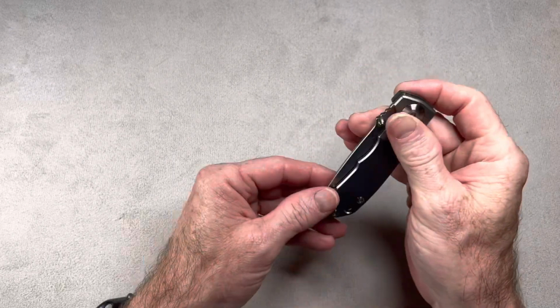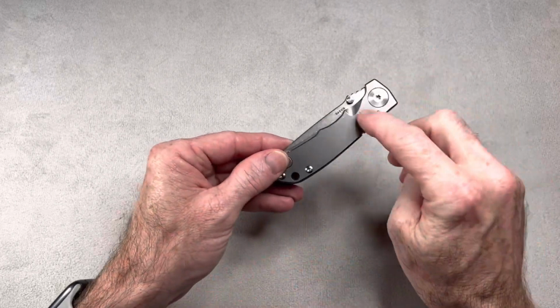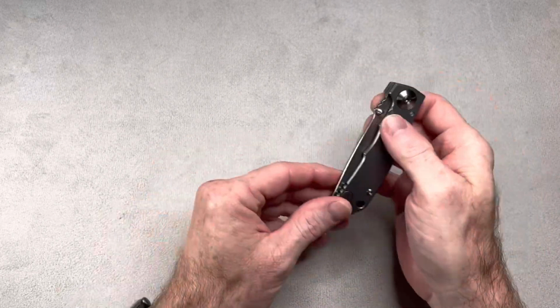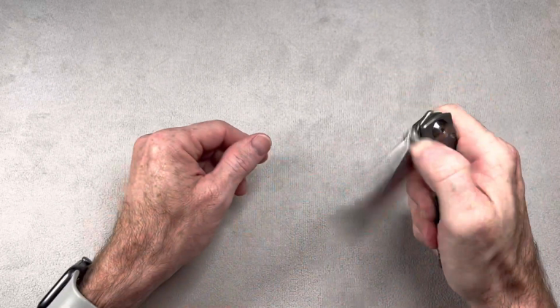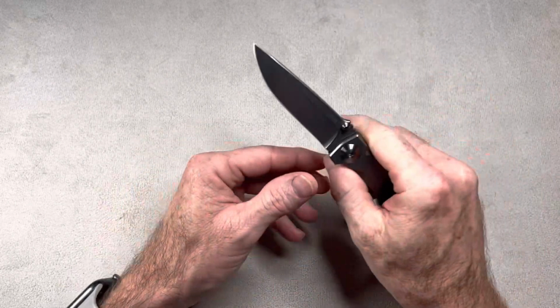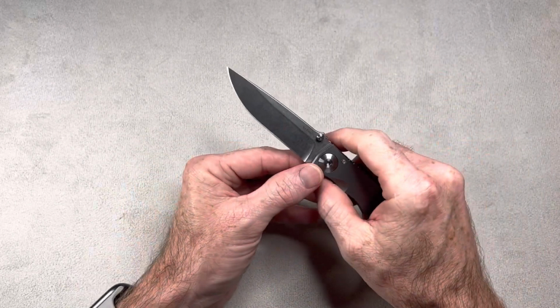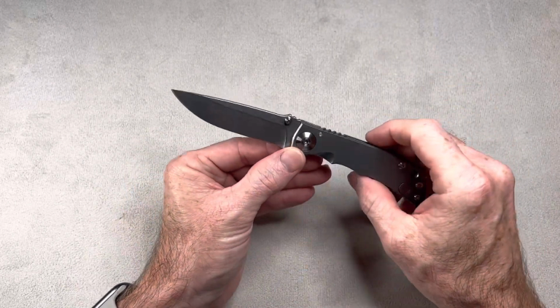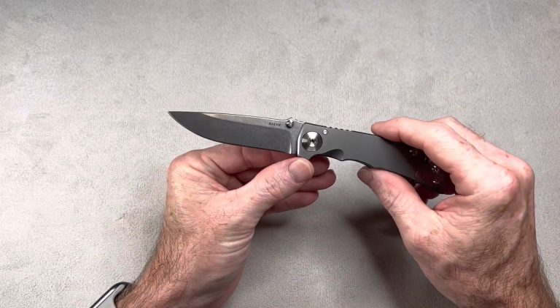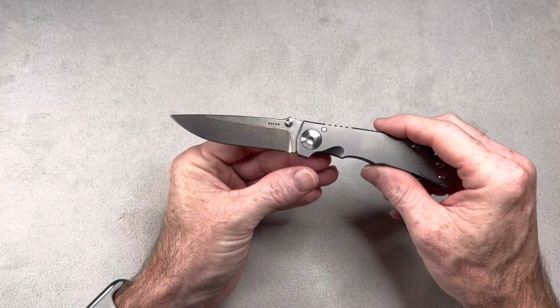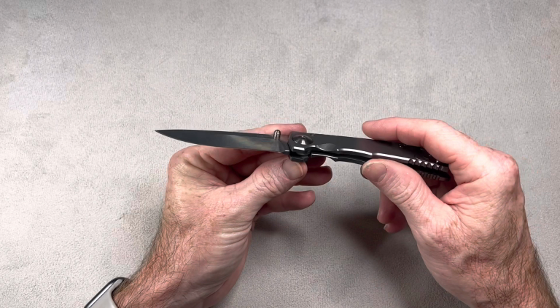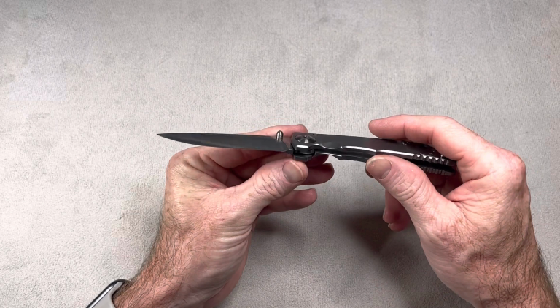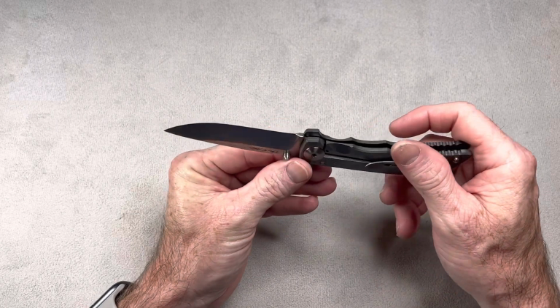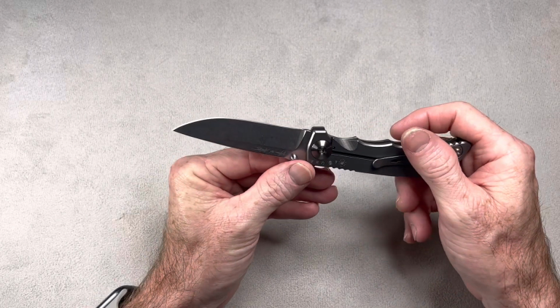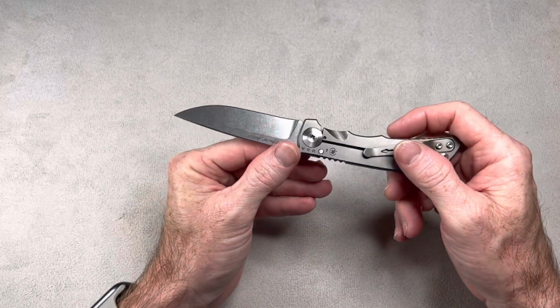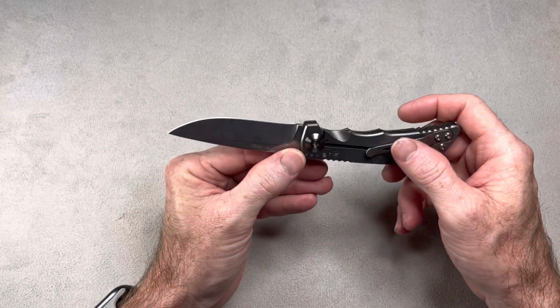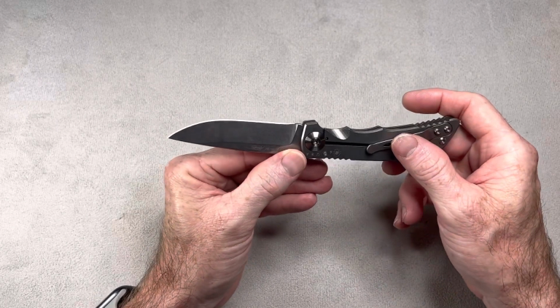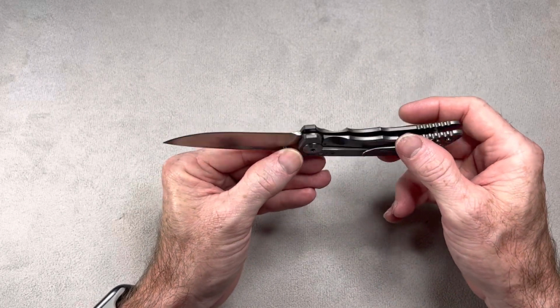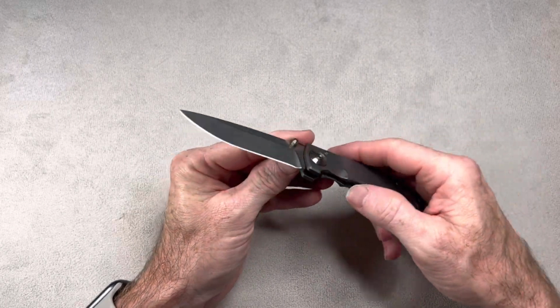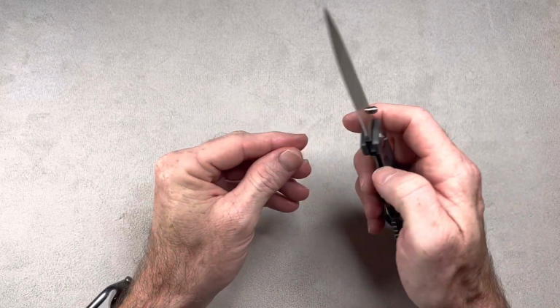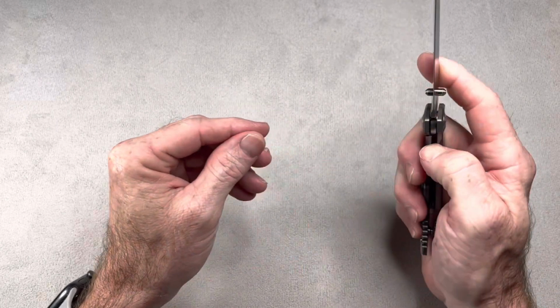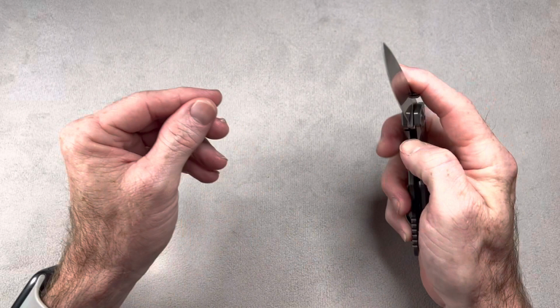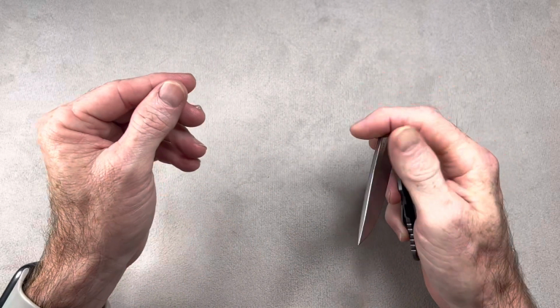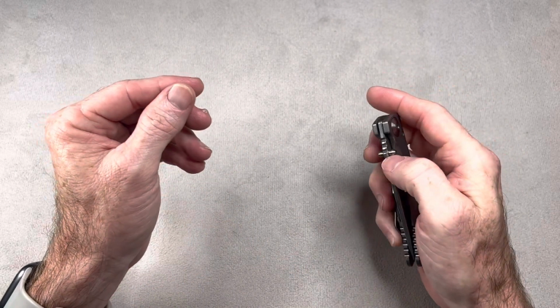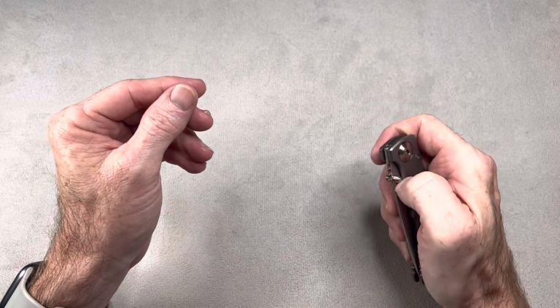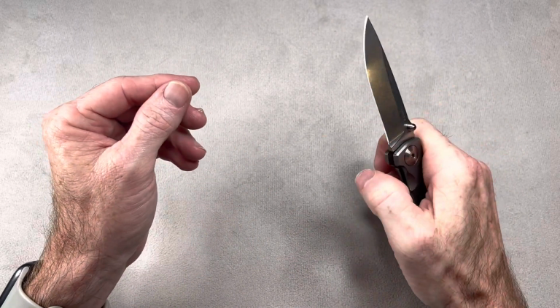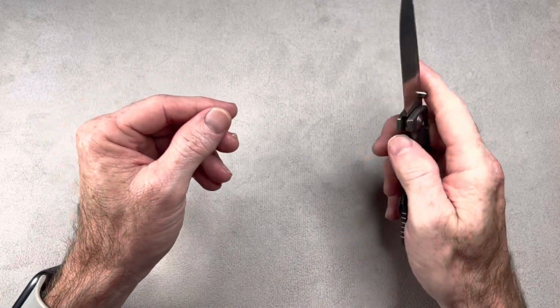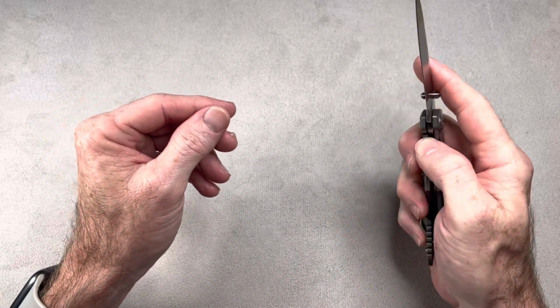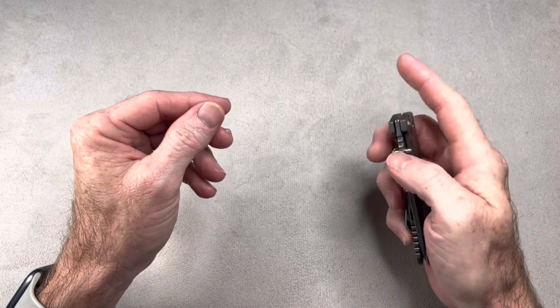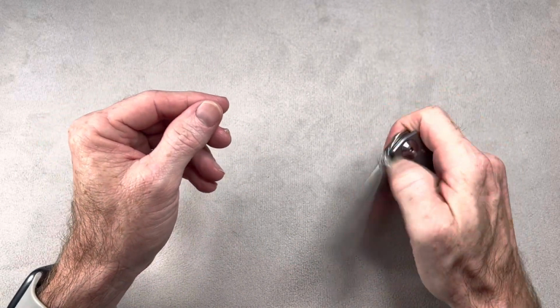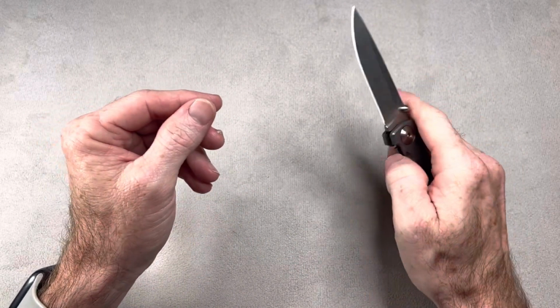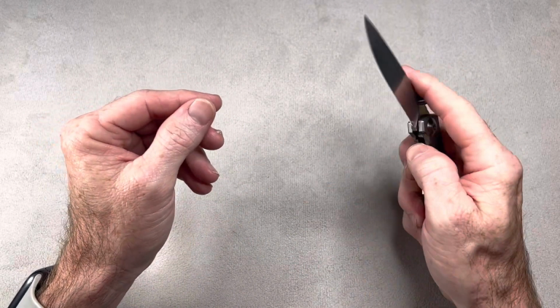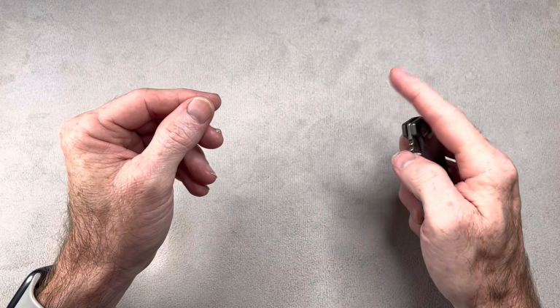This knife was sent in by Craig, by the way — thank you very much, Craig. I think maybe Craig broke this knife in, but it looks brand new. Maybe he's just fidgeted with it, because this is some excellent washer action.